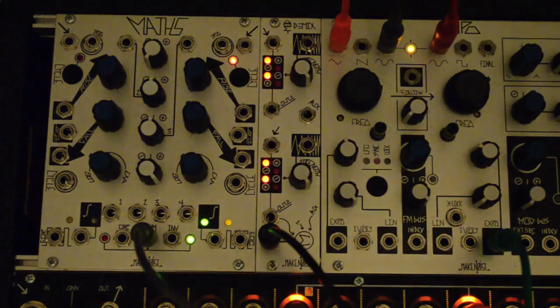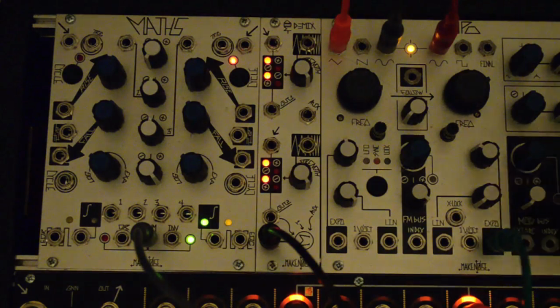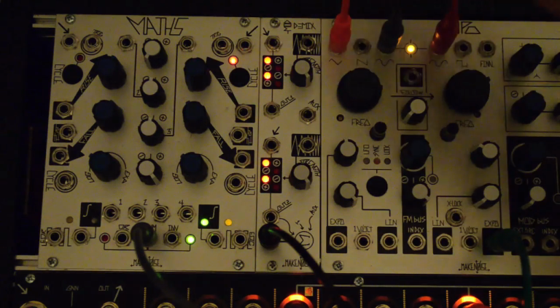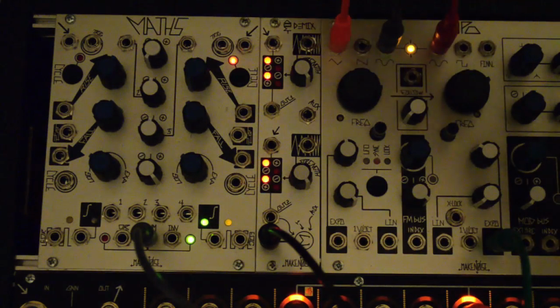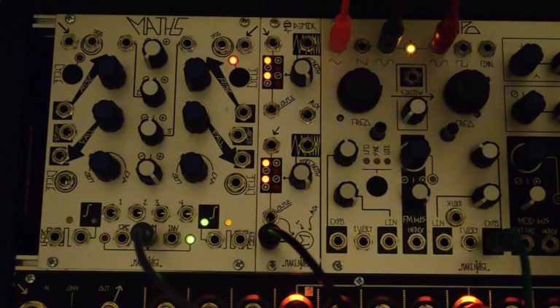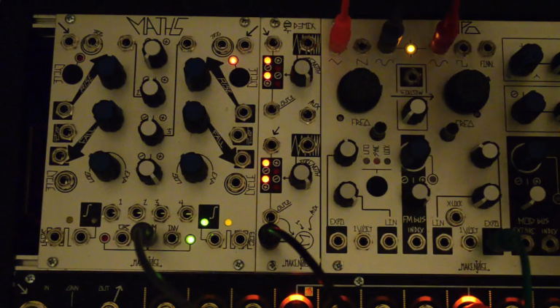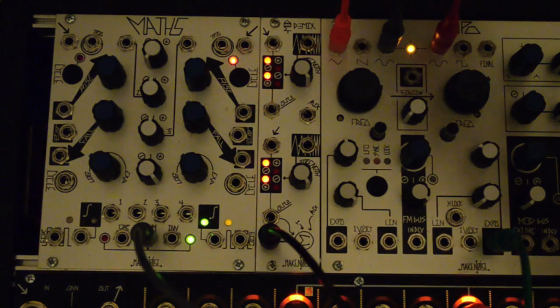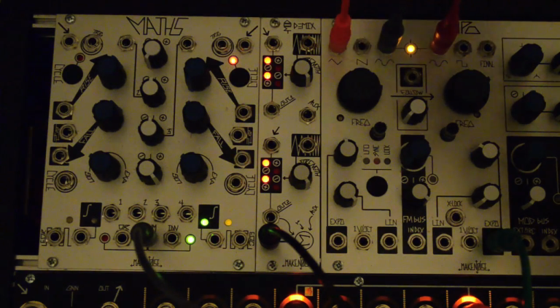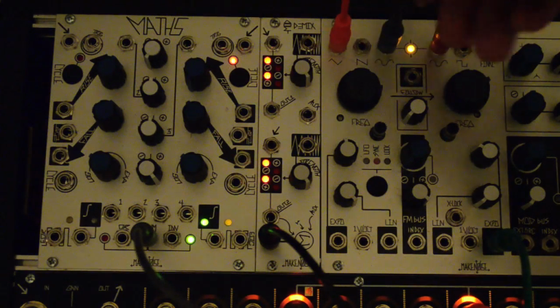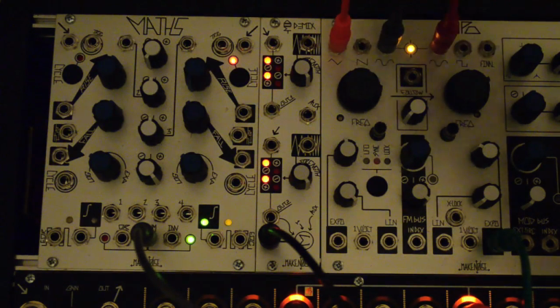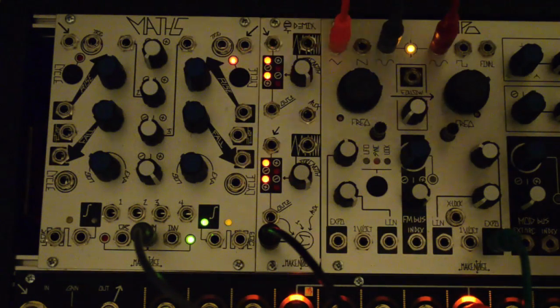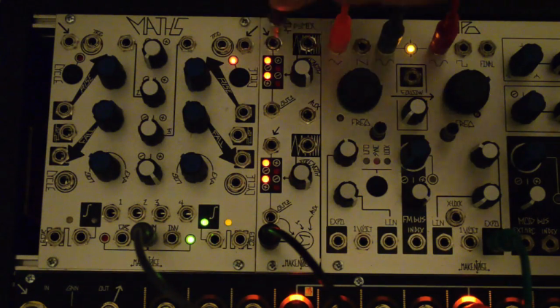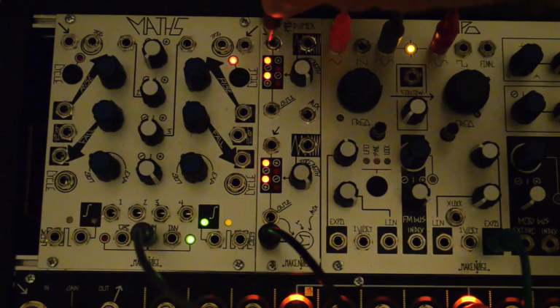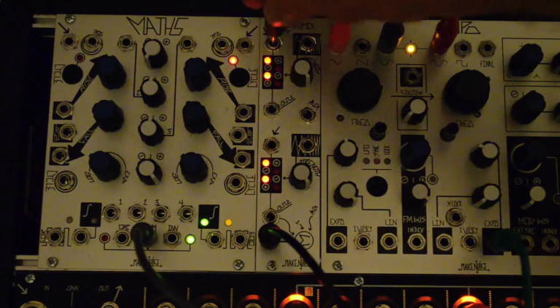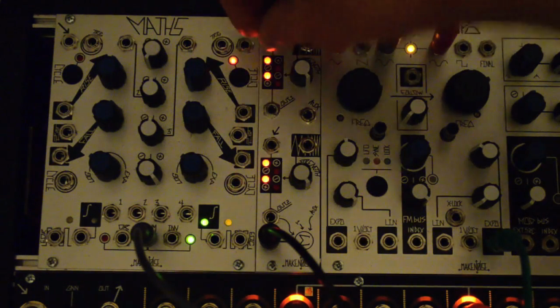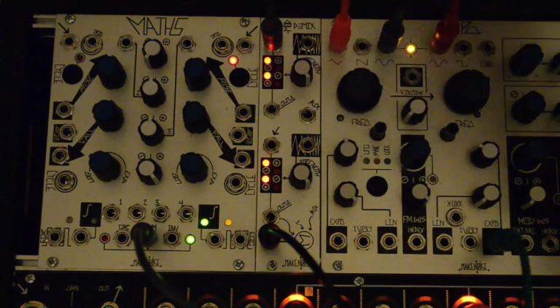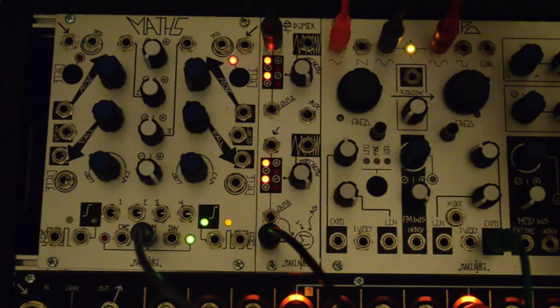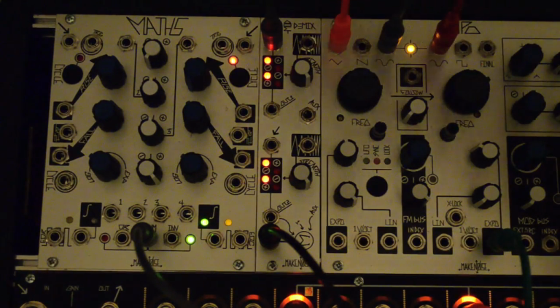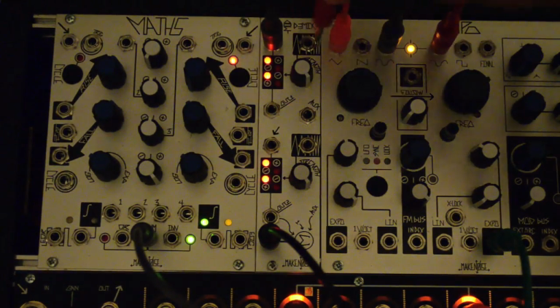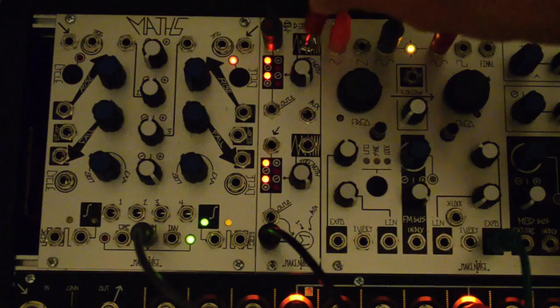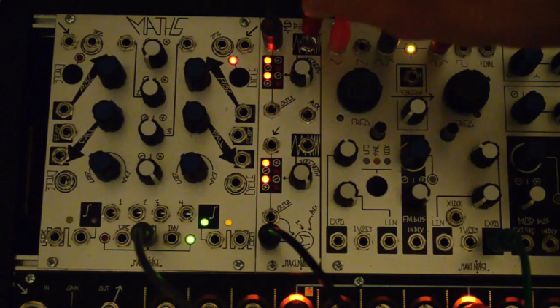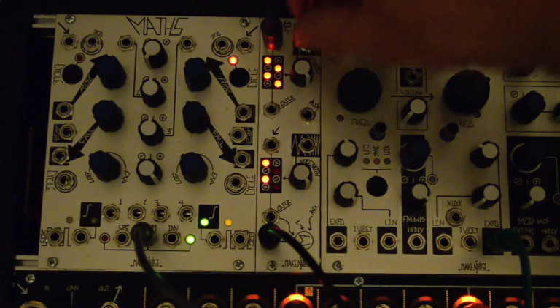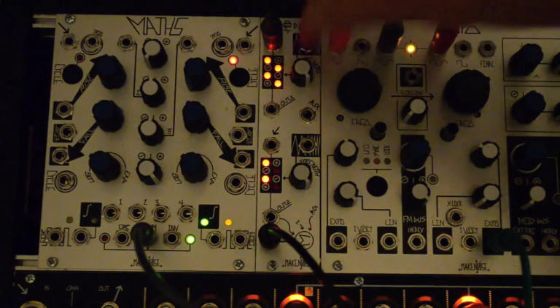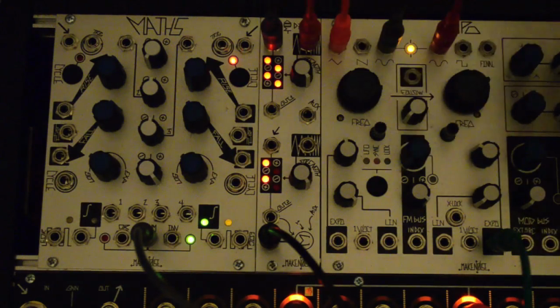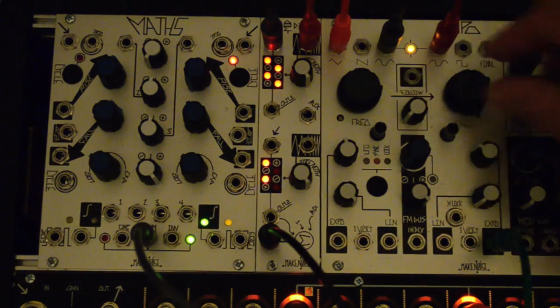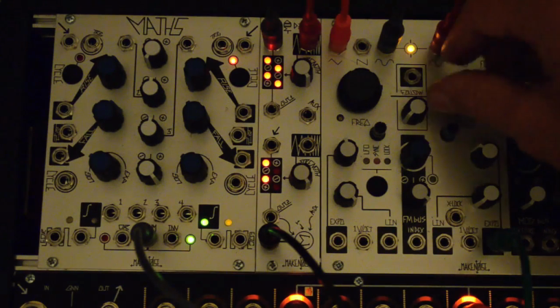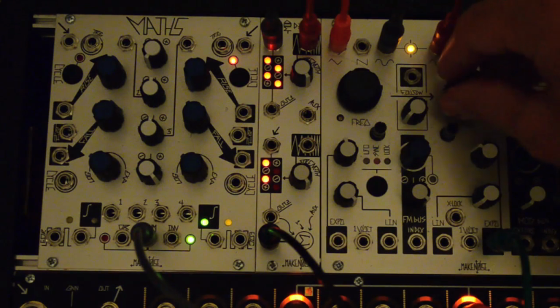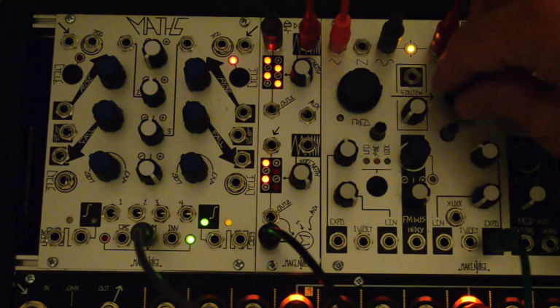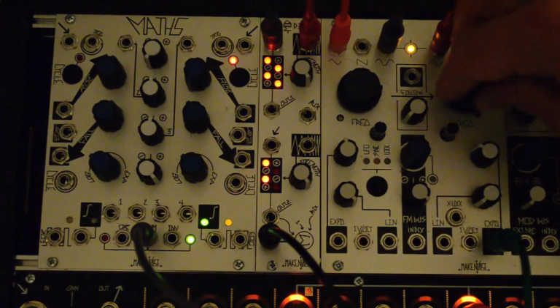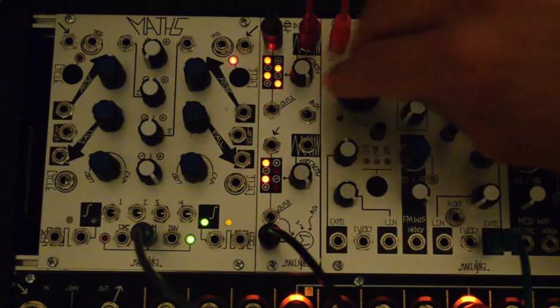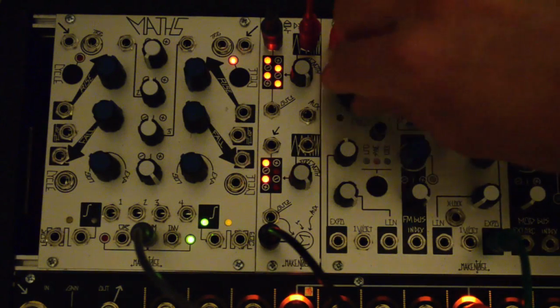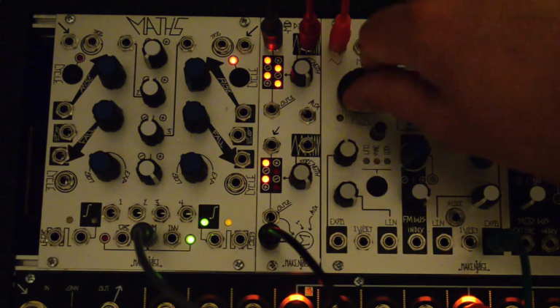Basic use: two sine waves in the inputs results in the classic ring mod sound.